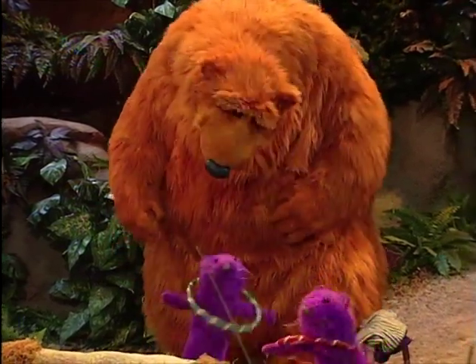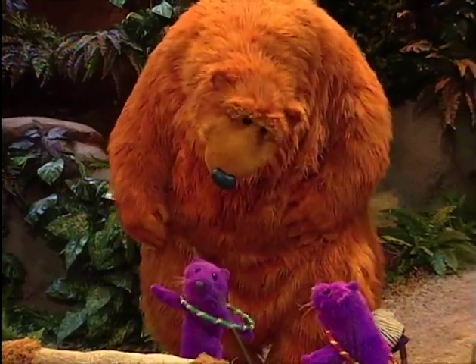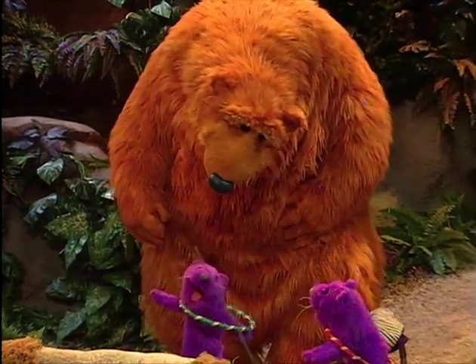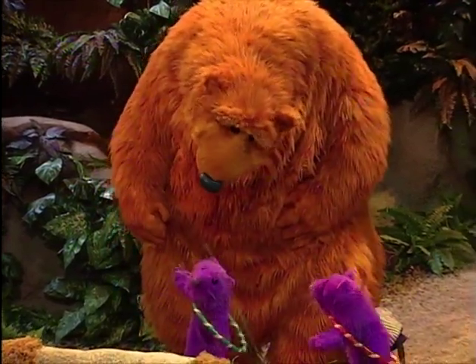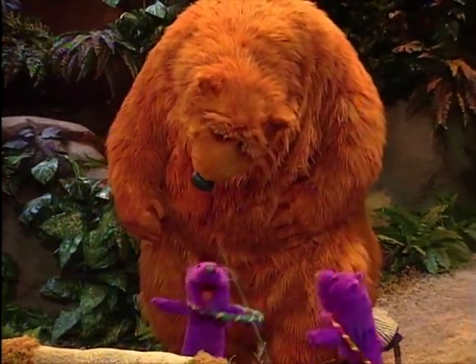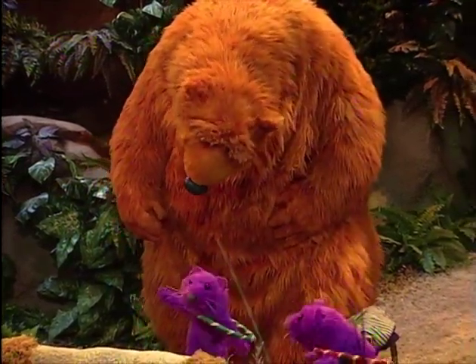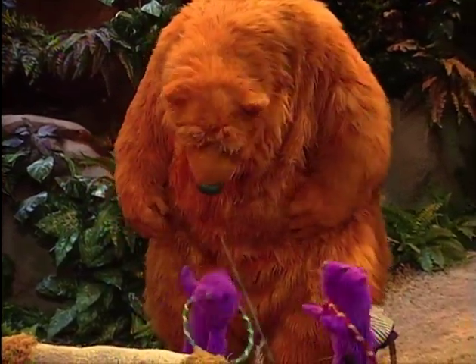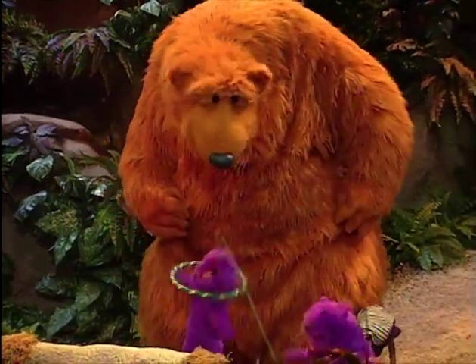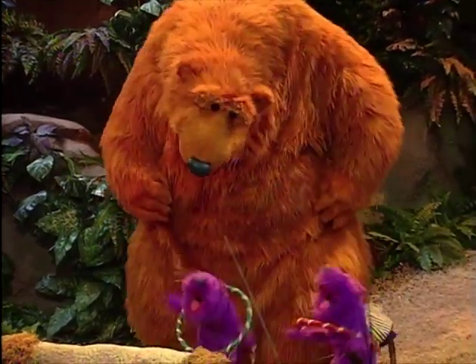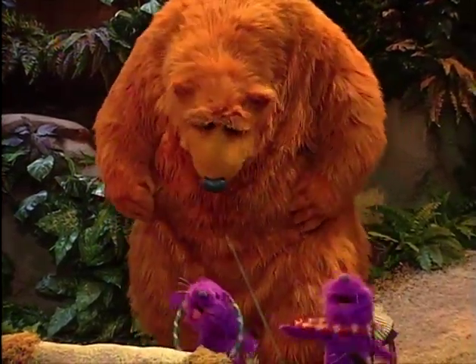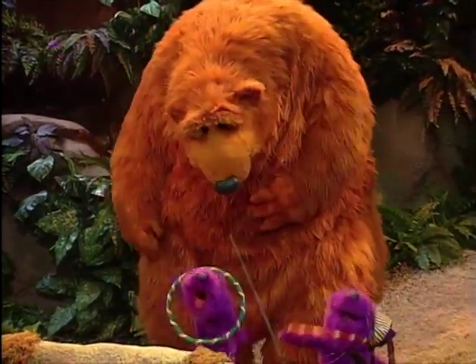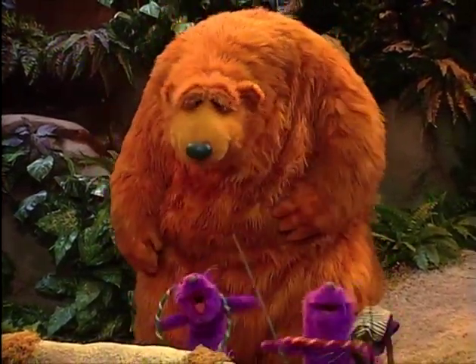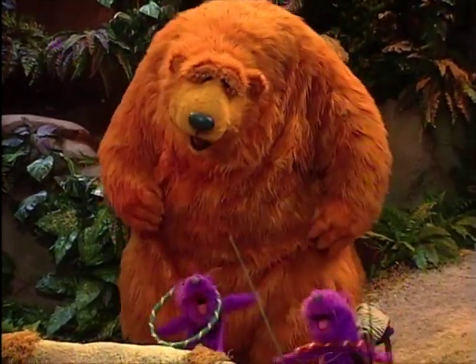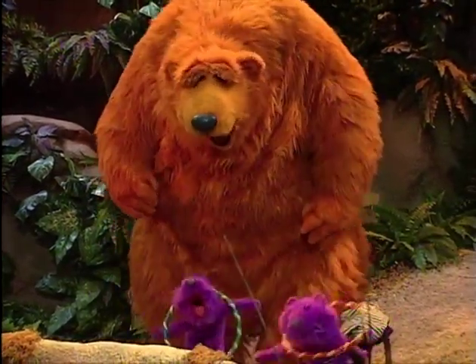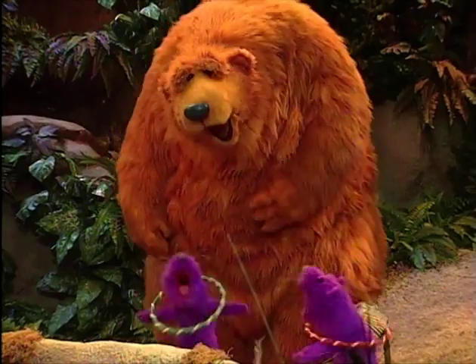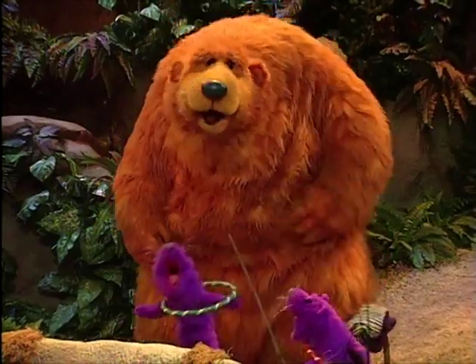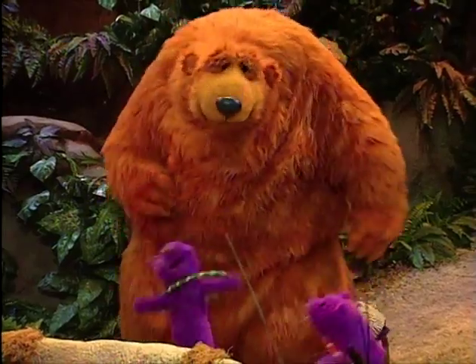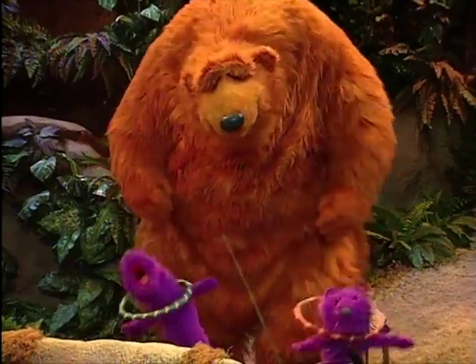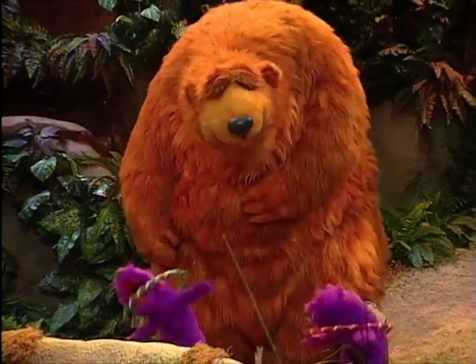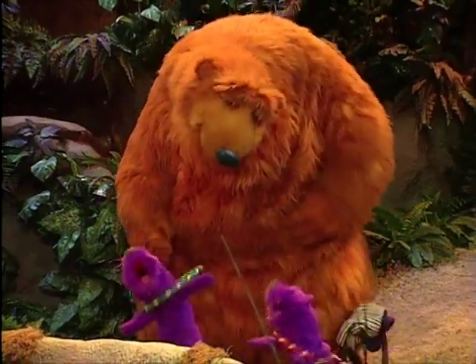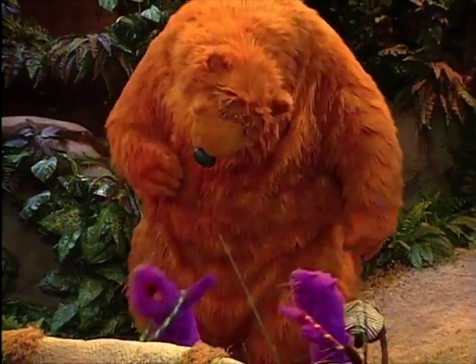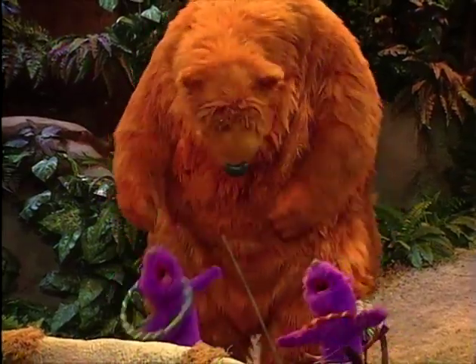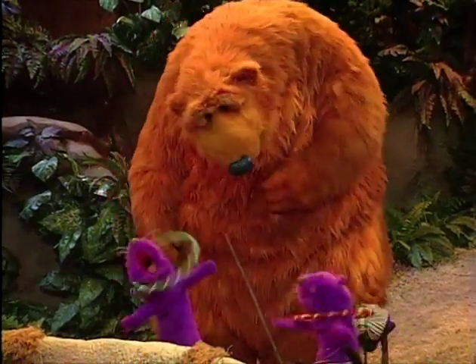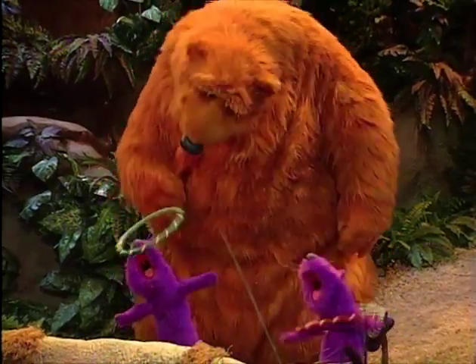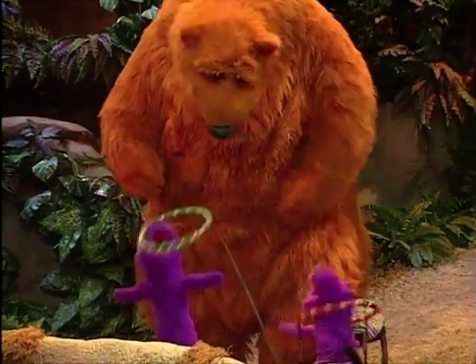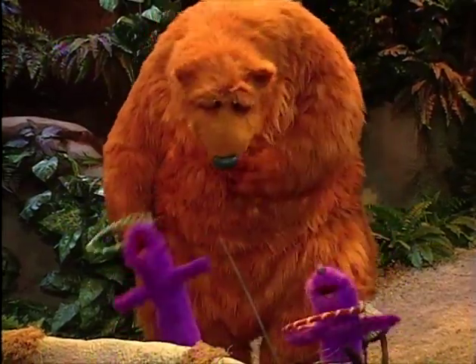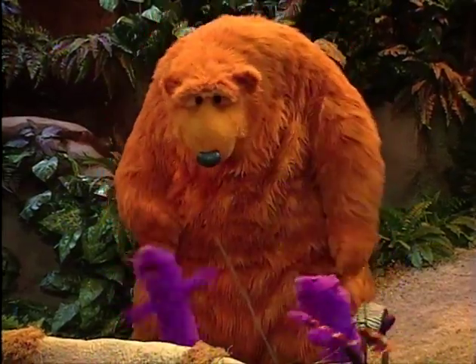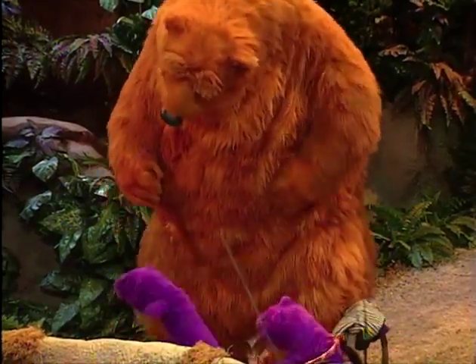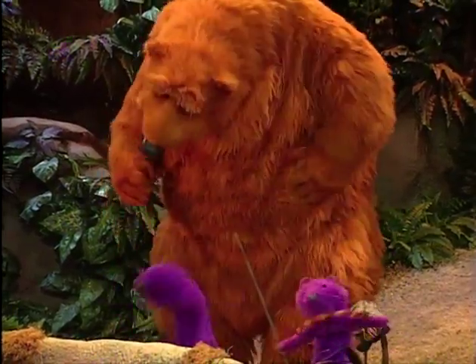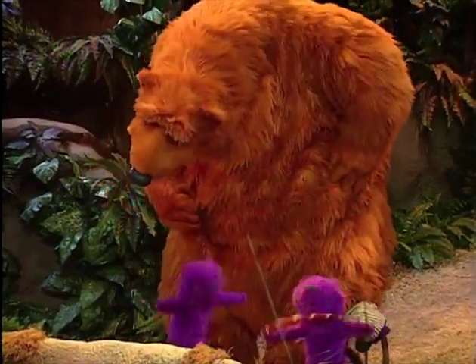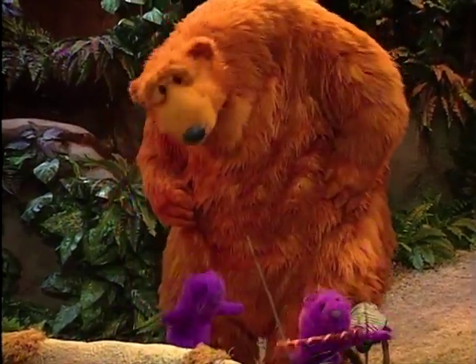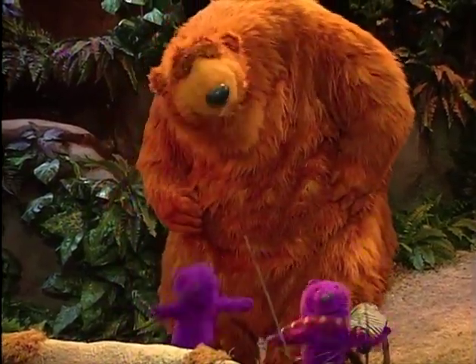I put it round my middle and I start to turn. And with the jingle of his wiggle, it begins to turn. Faster and faster till it starts to slip. And when it hits the ground, it's my turn, Pip.